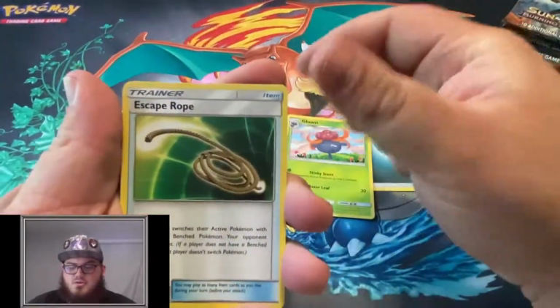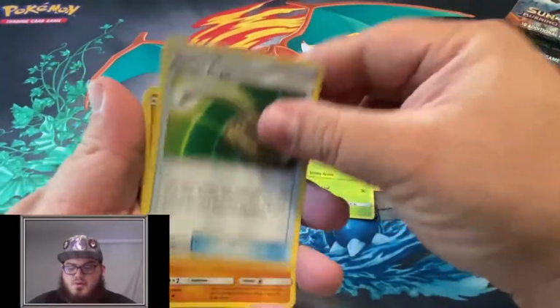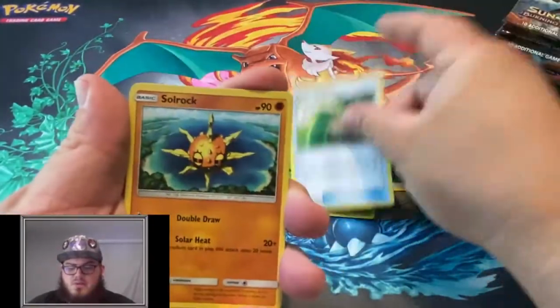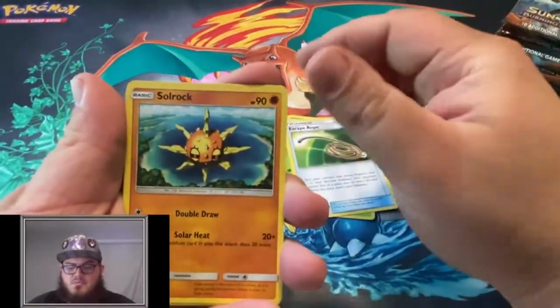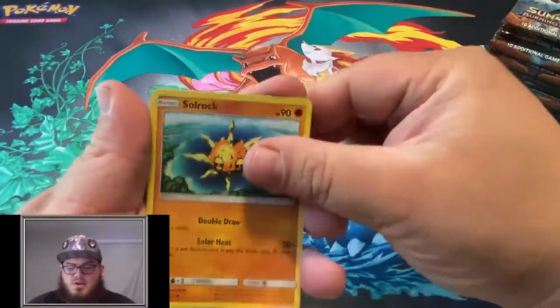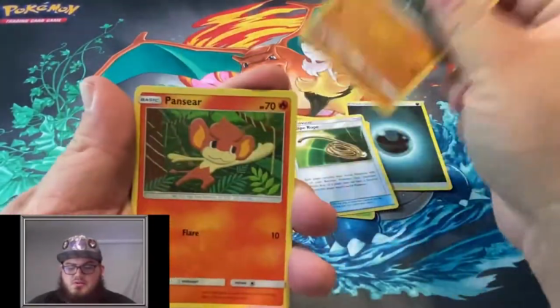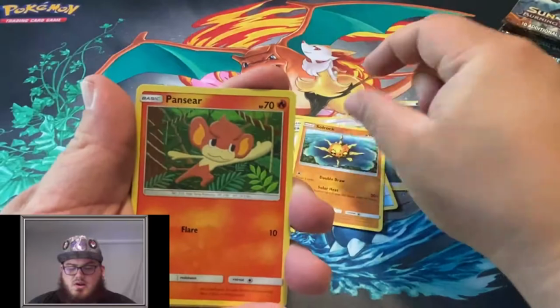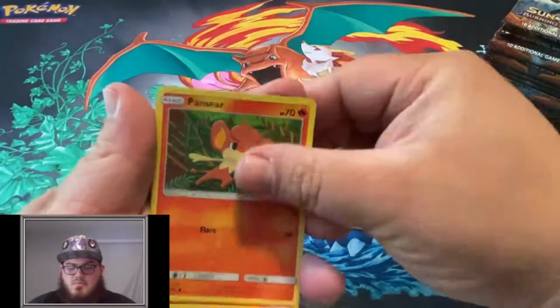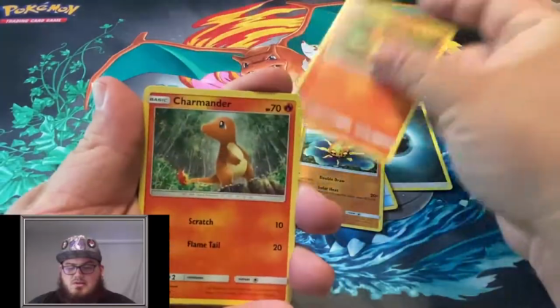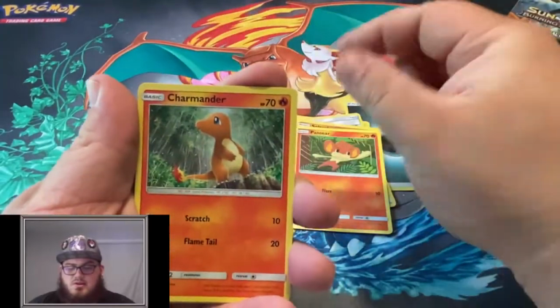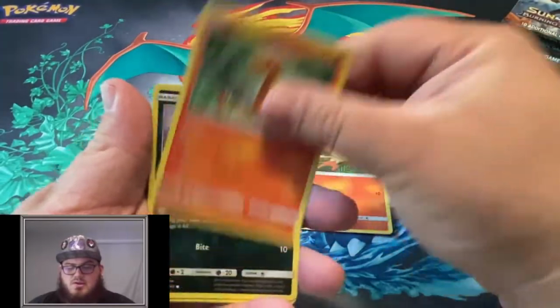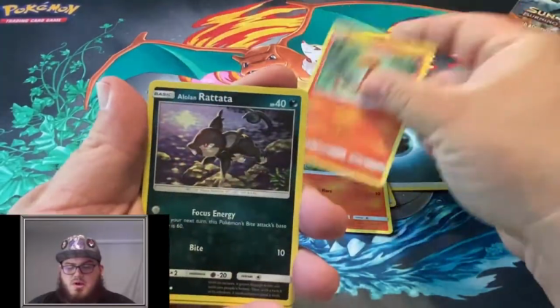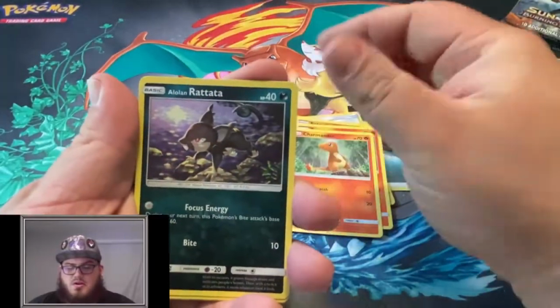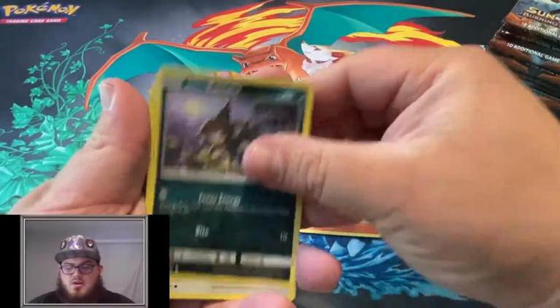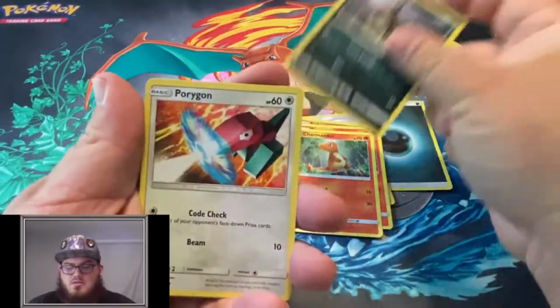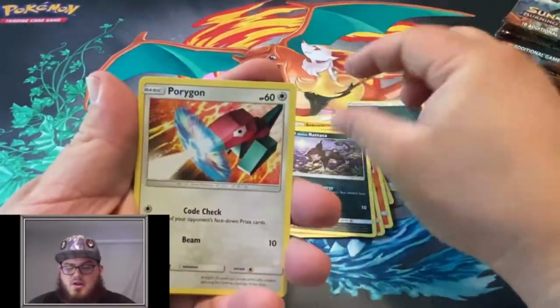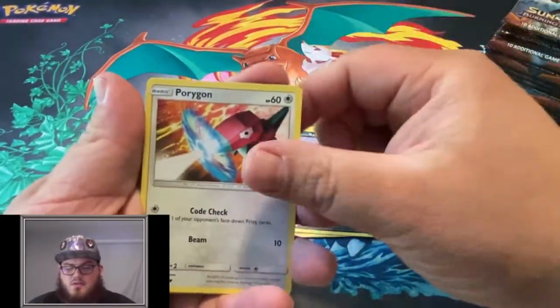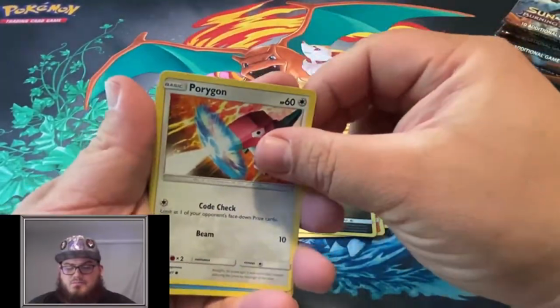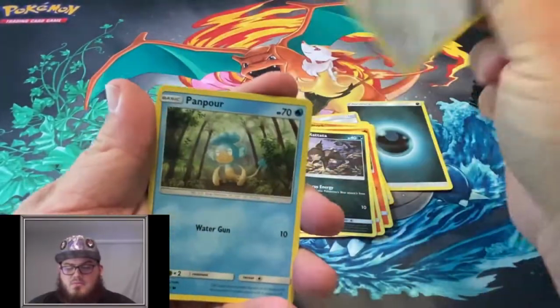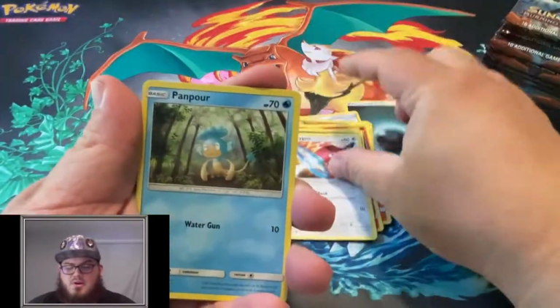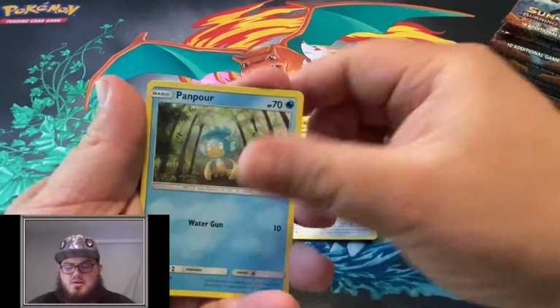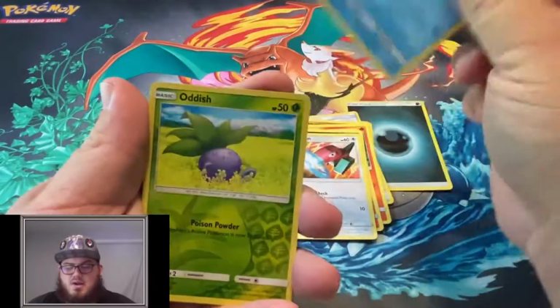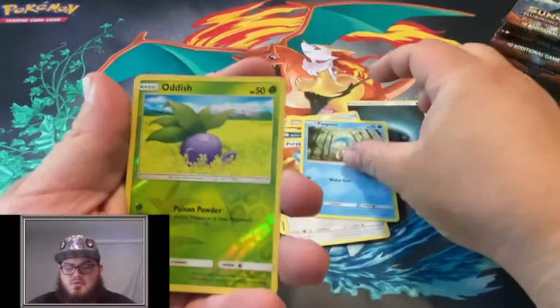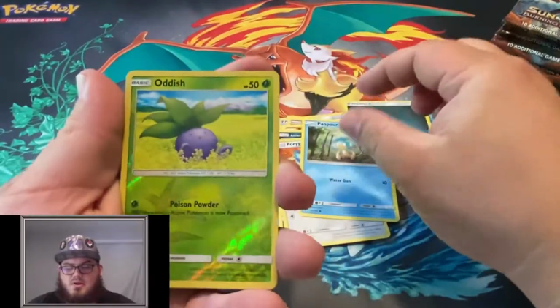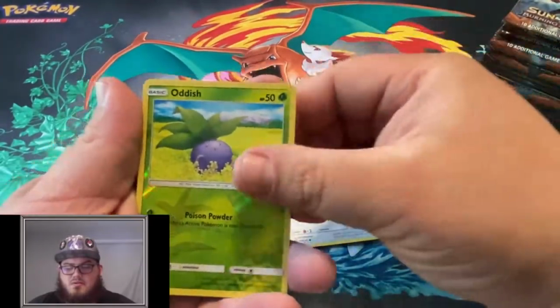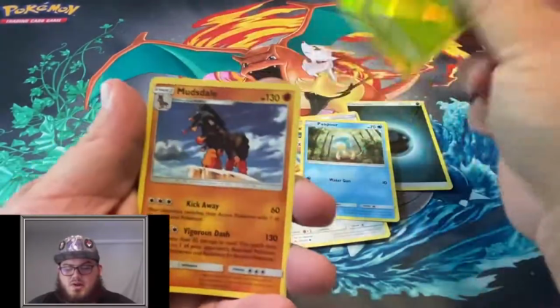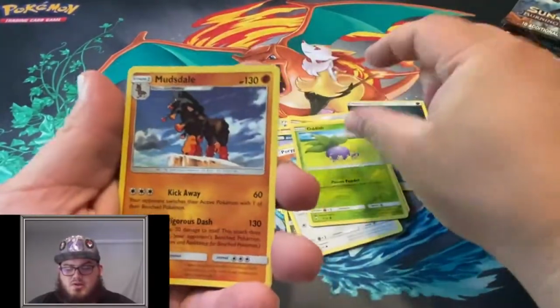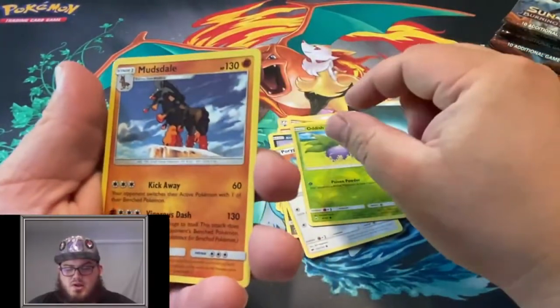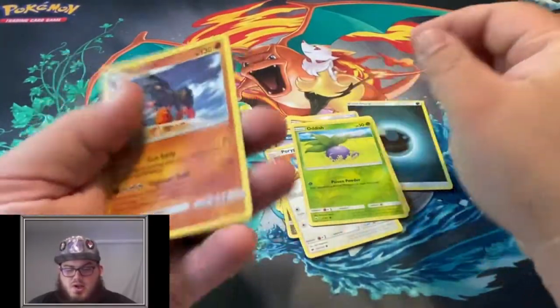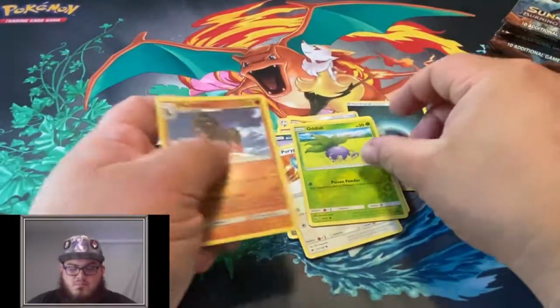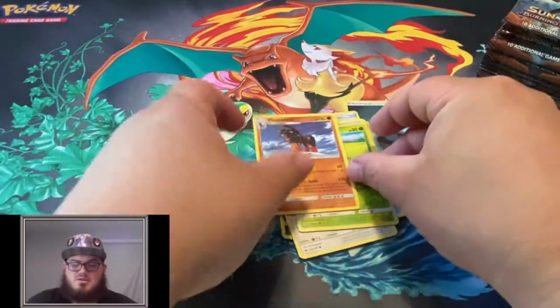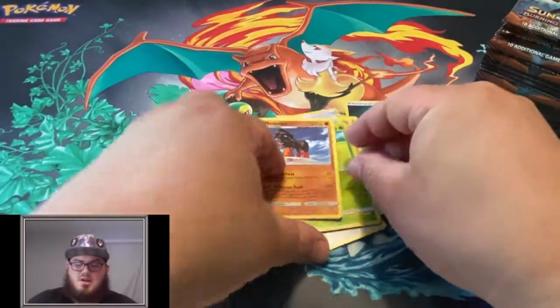Gloom, Escape Rope, Solrock, Pansear, Charmander, Alolan Rattata, Porygon, Panpour, a Reverse Oddish, and a Mudsdale.